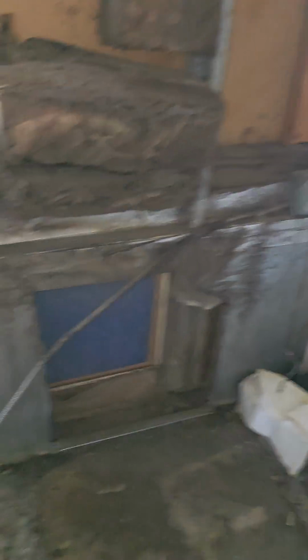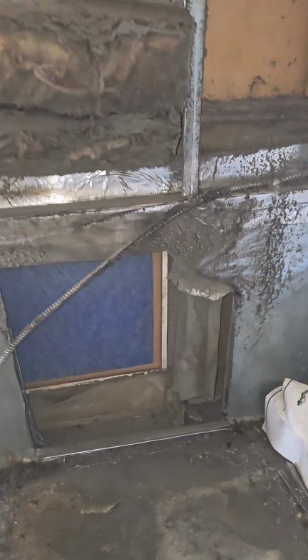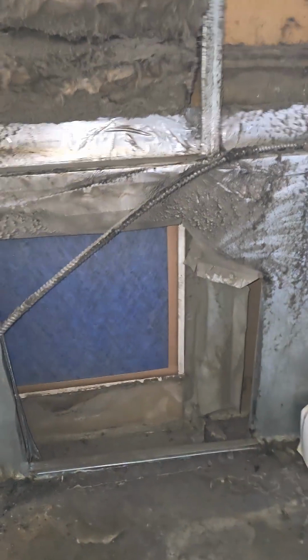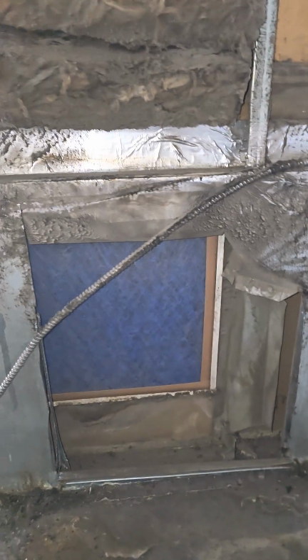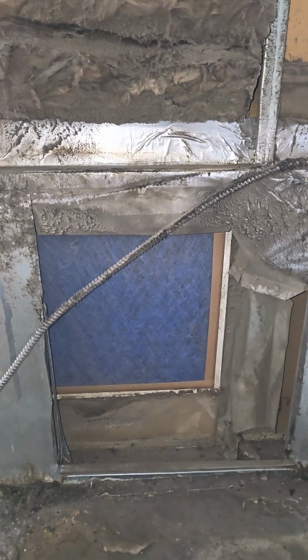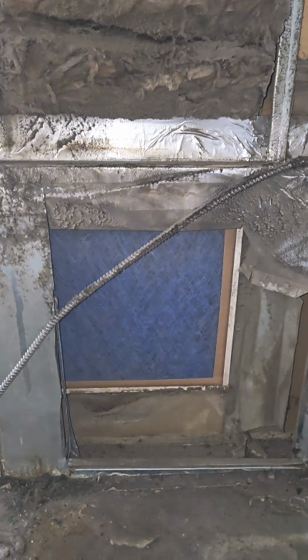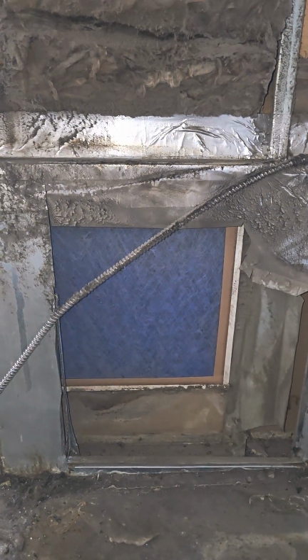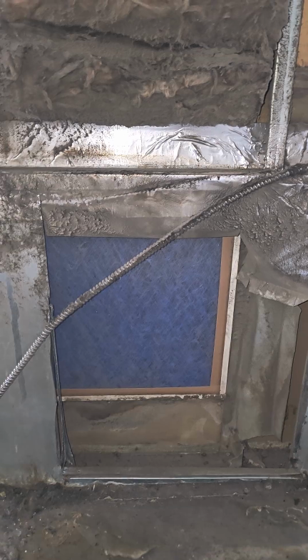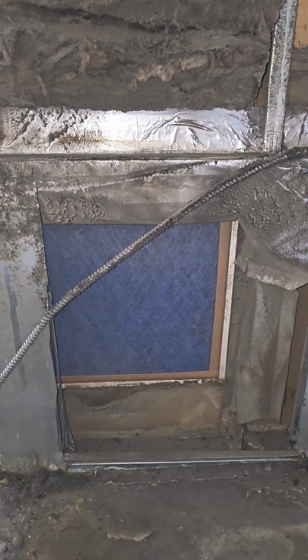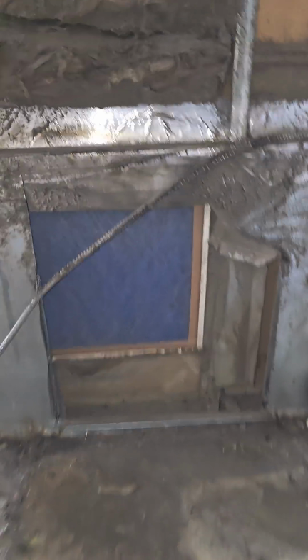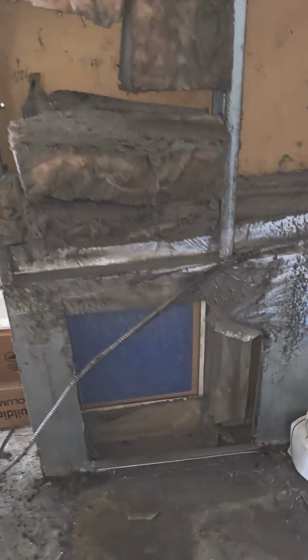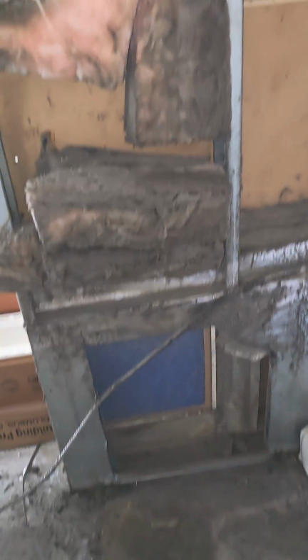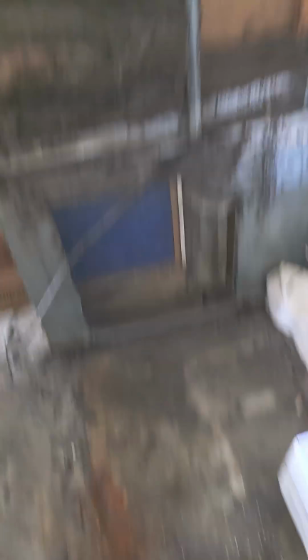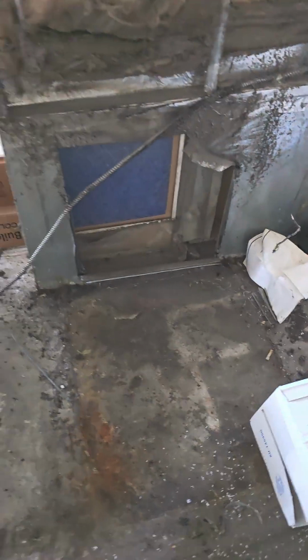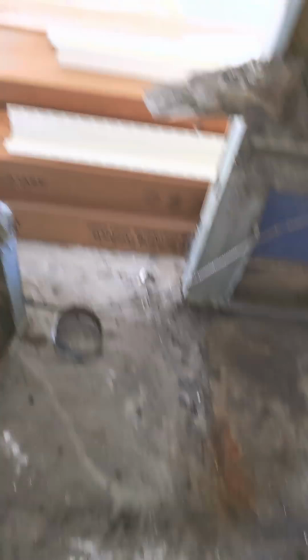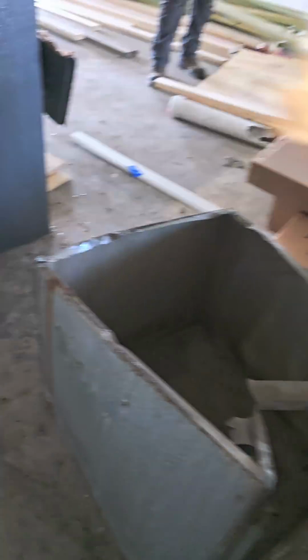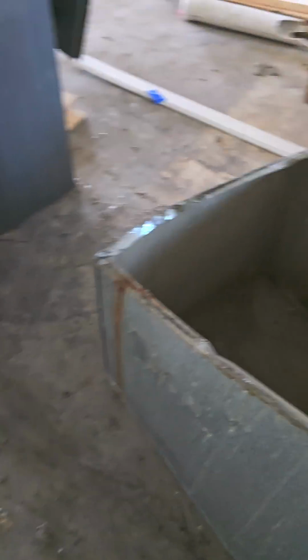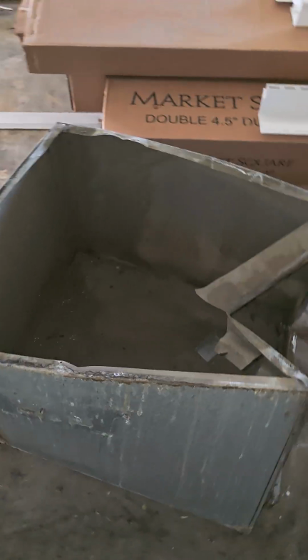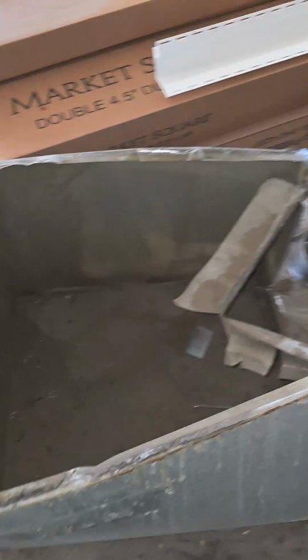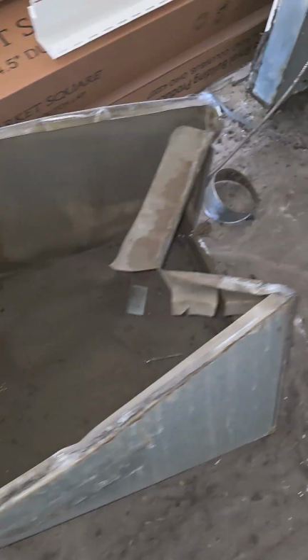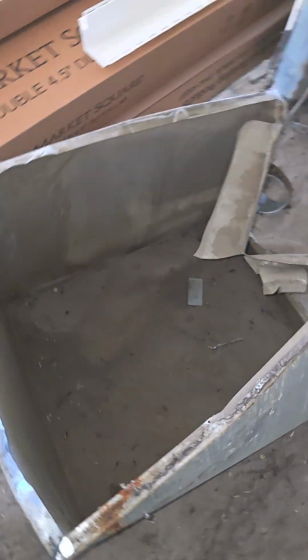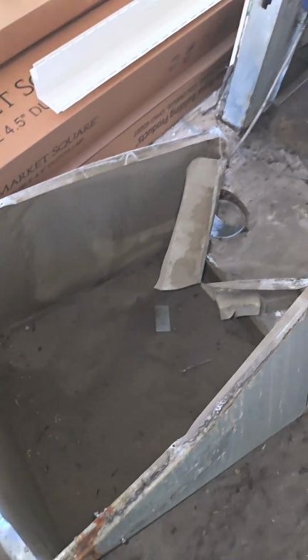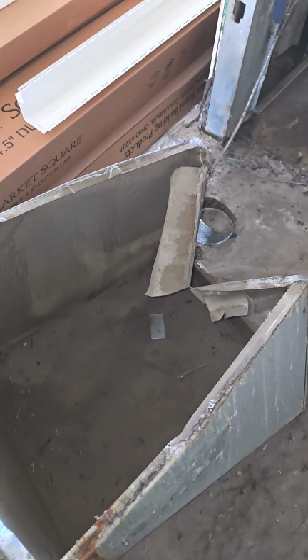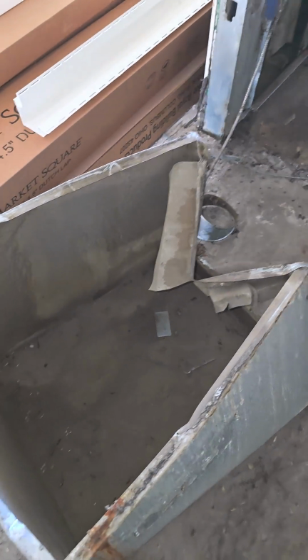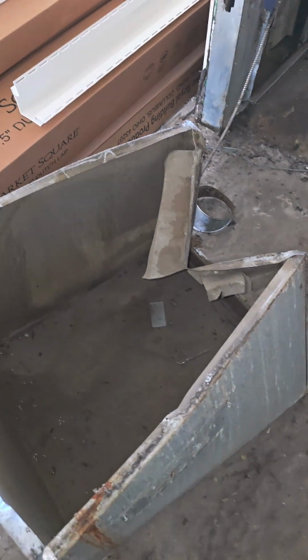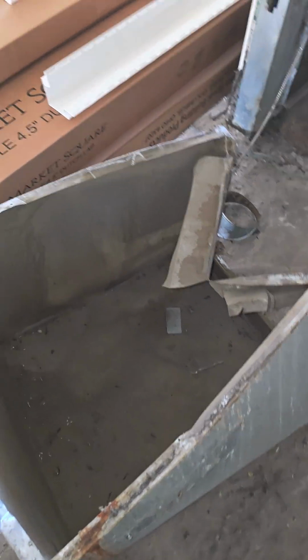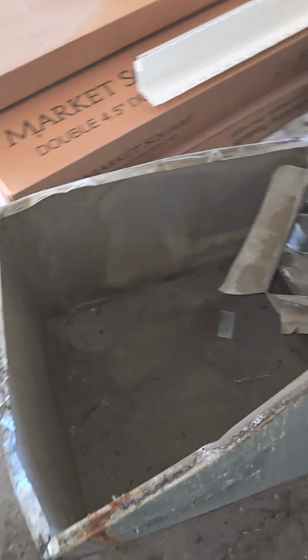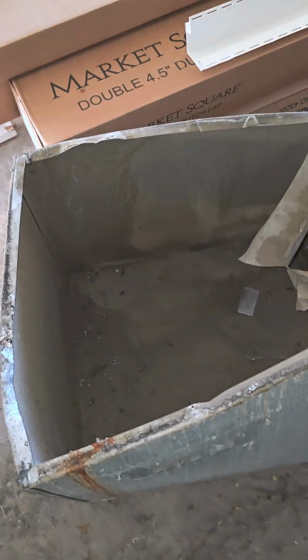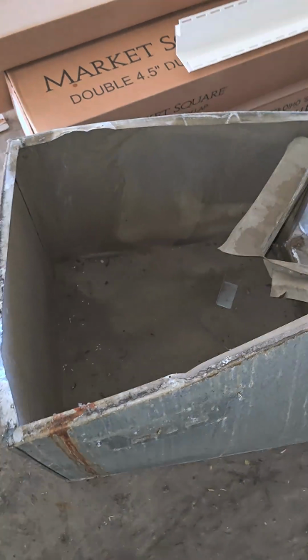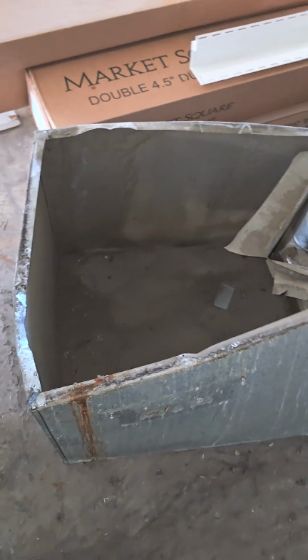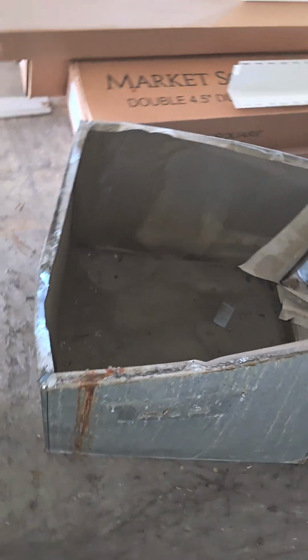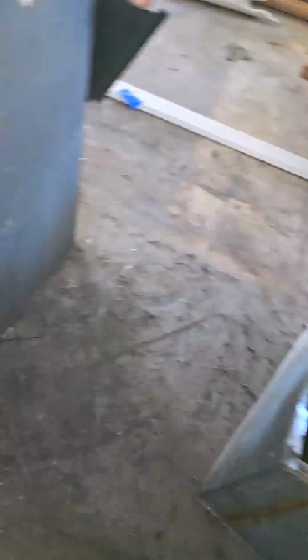First off, this is a five-ton system and we were working with a 16 by 16 filter. It was going into this box — normally that wouldn't be a bad idea, but it's going through the narrow side of the box. So restricted airflow.